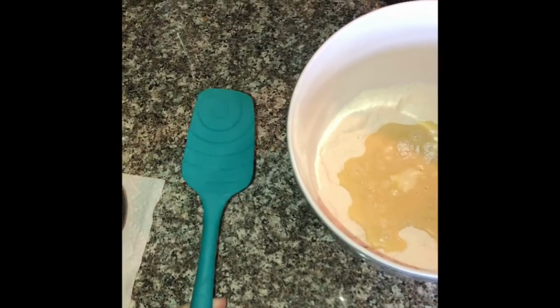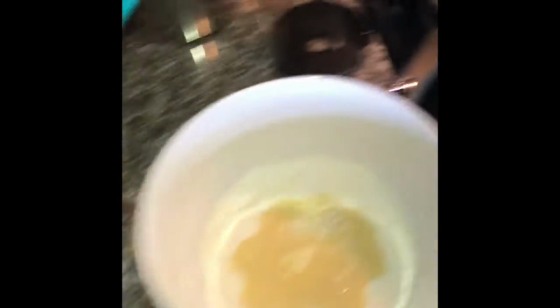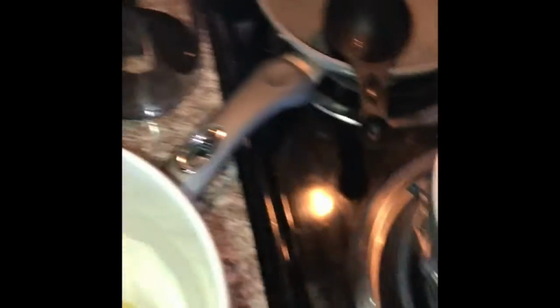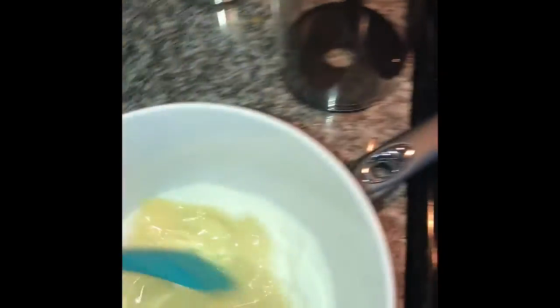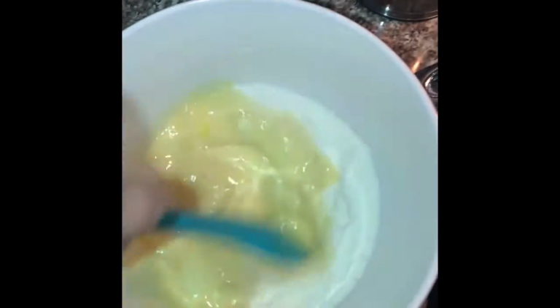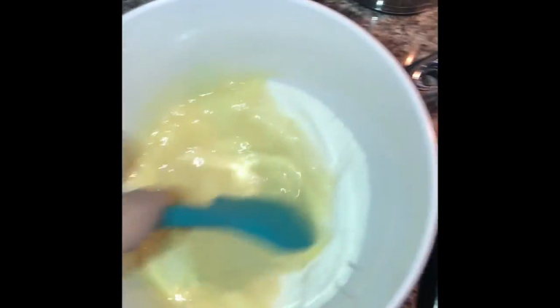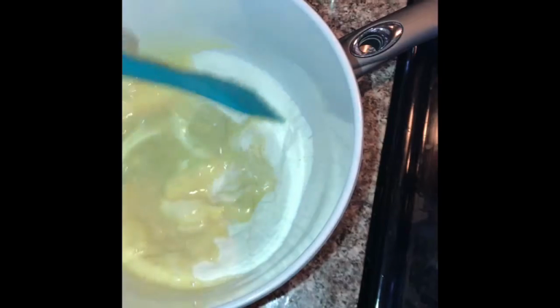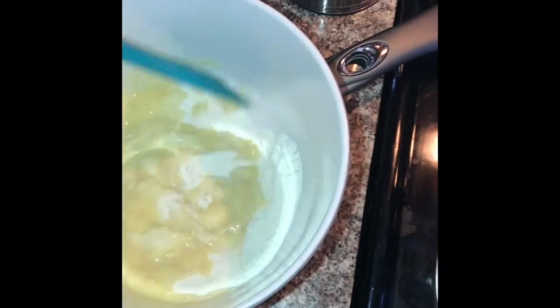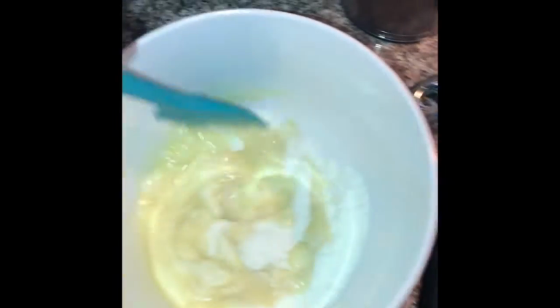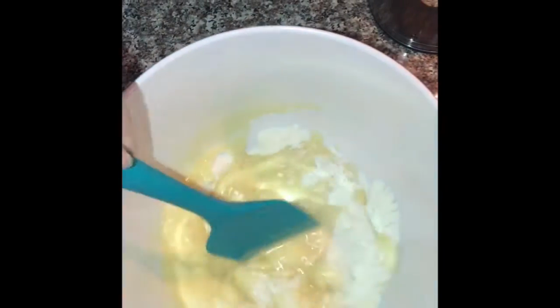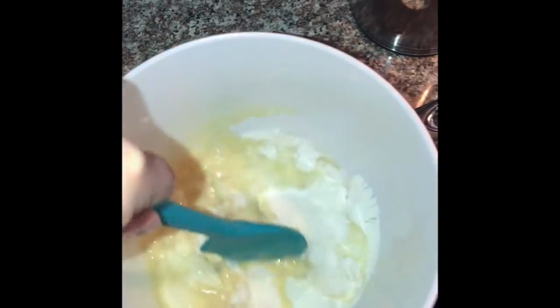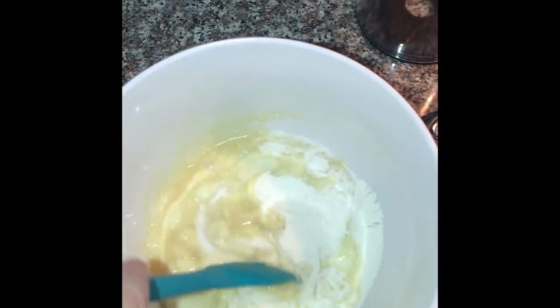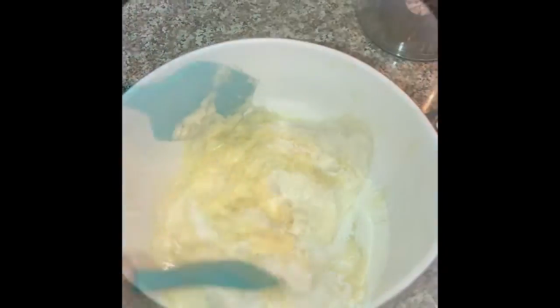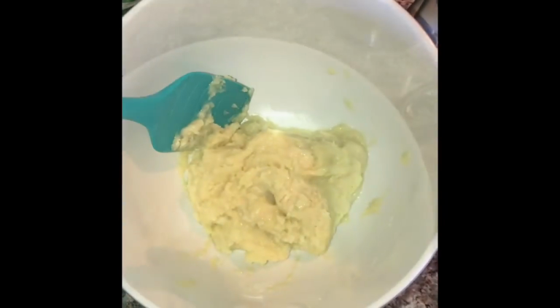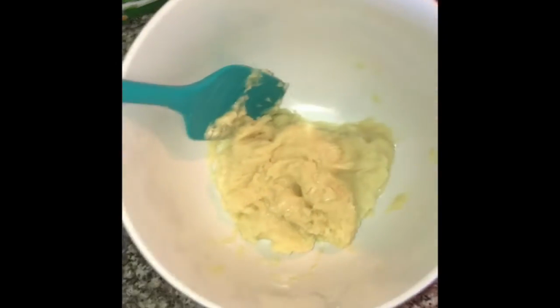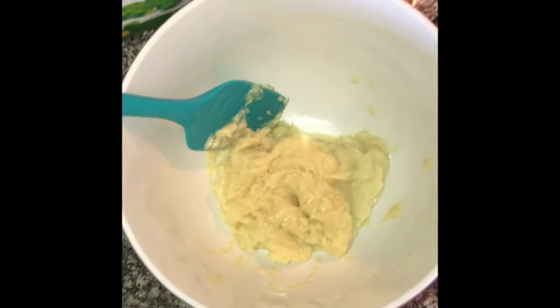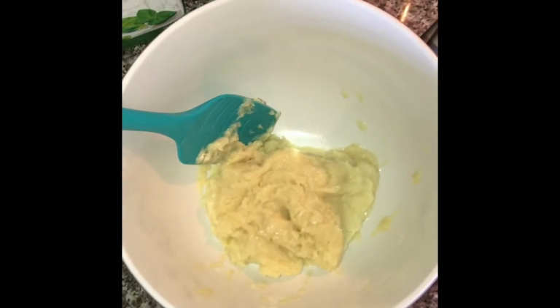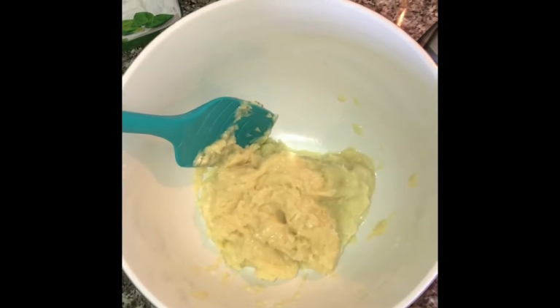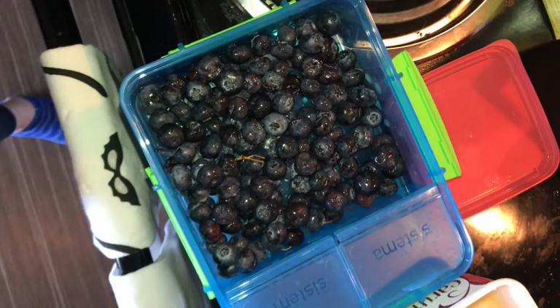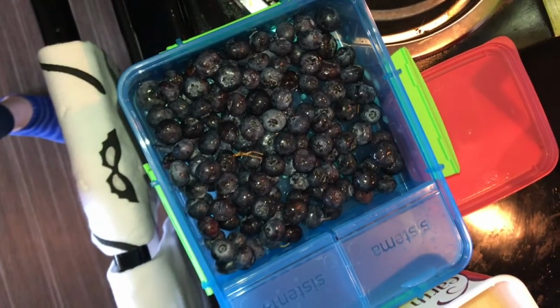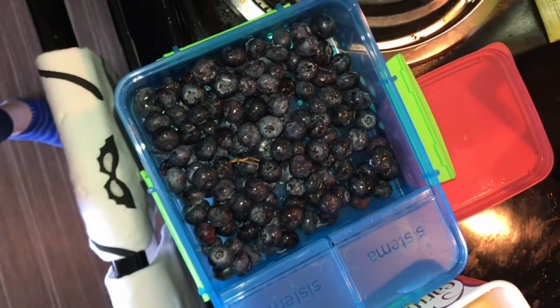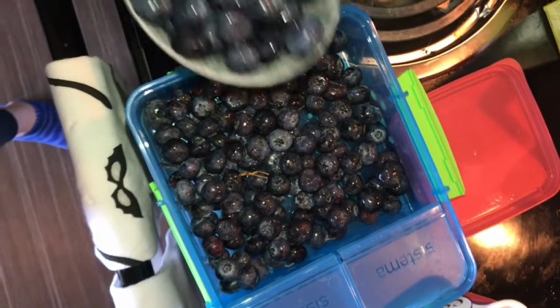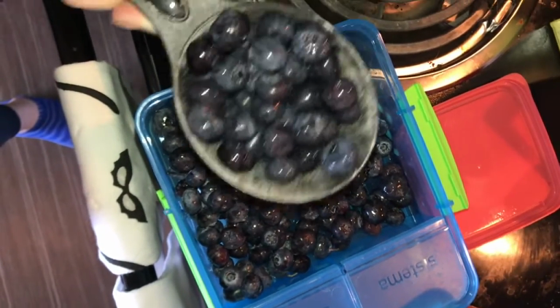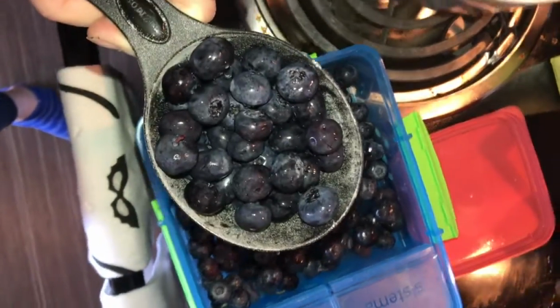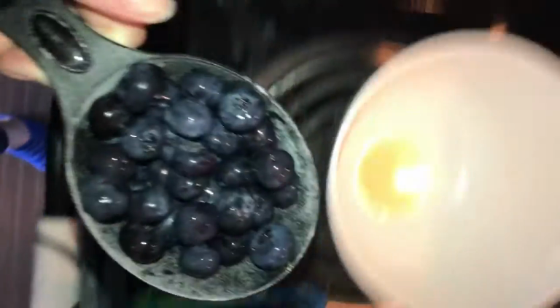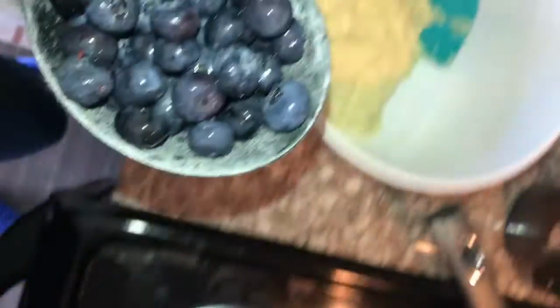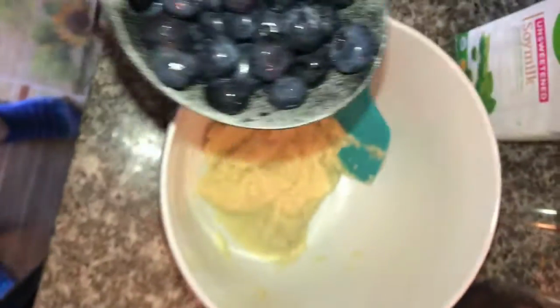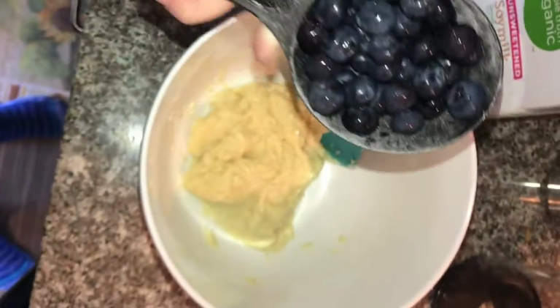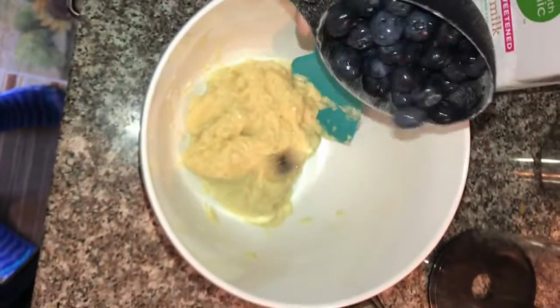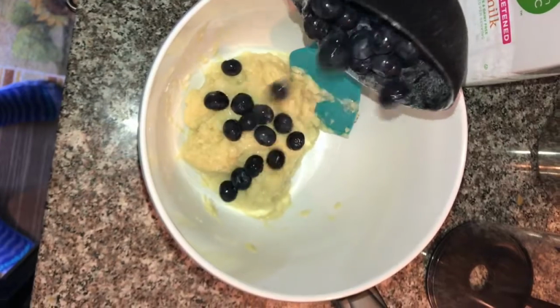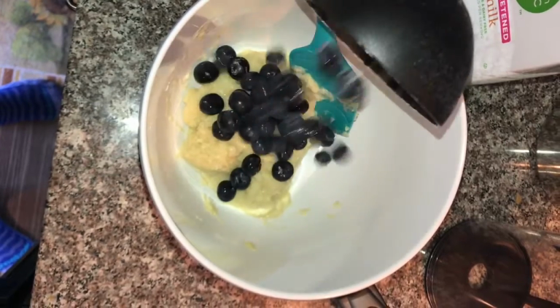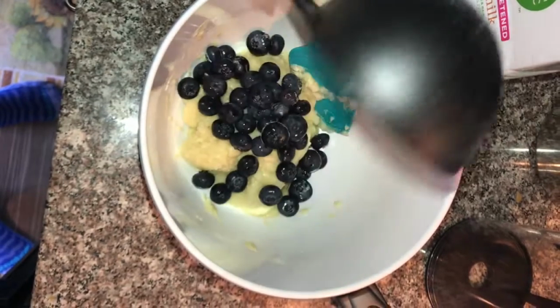I will then use a spatula to mix my wet and dry ingredients together until they become more uniform. The last ingredient I need to add to this recipe is one cup of fresh blueberries.